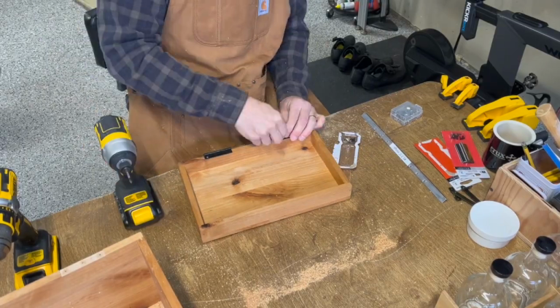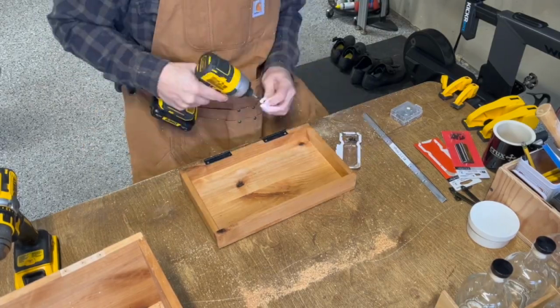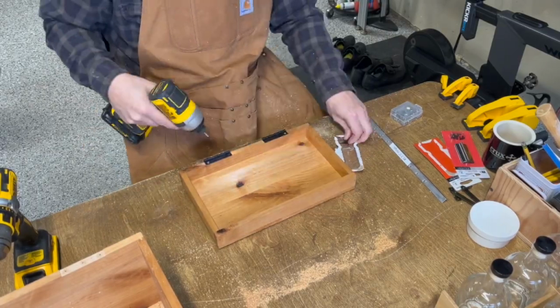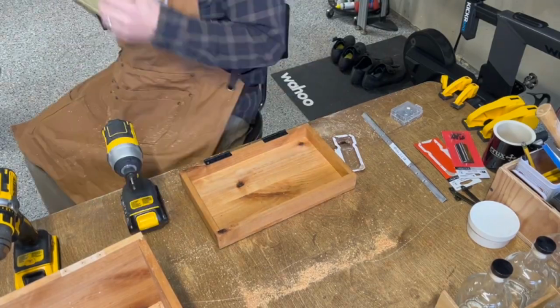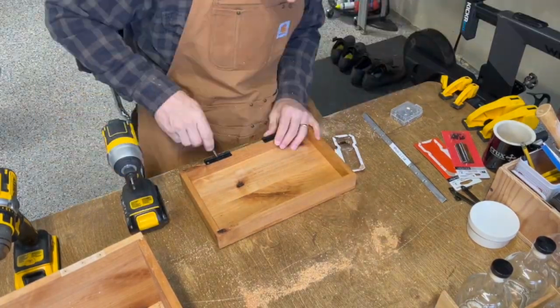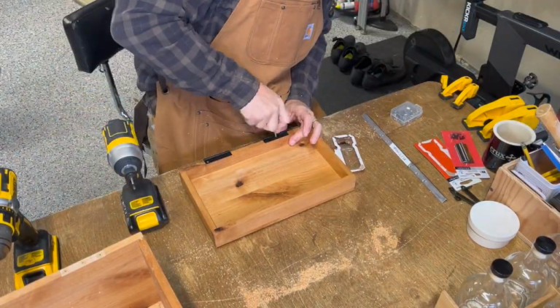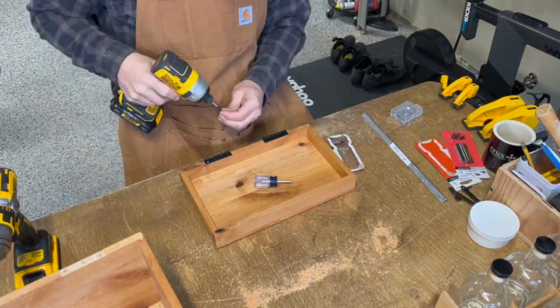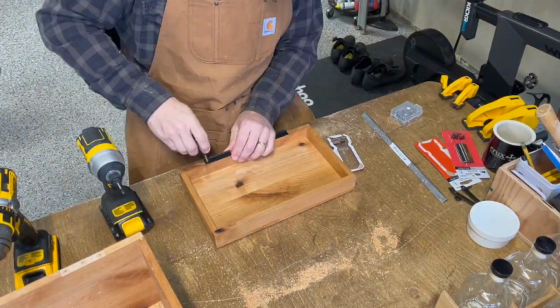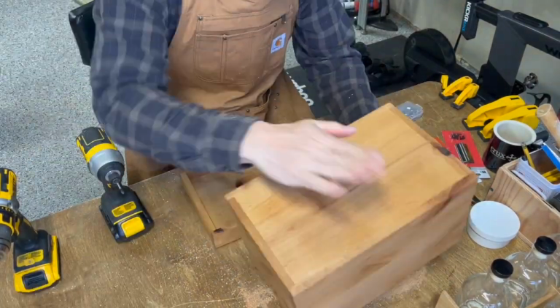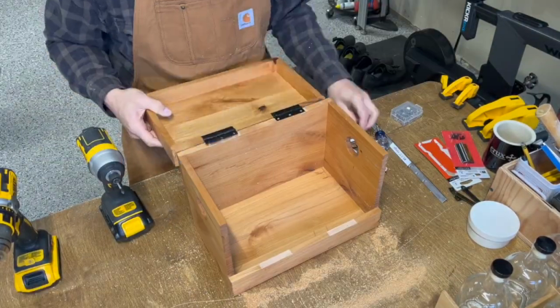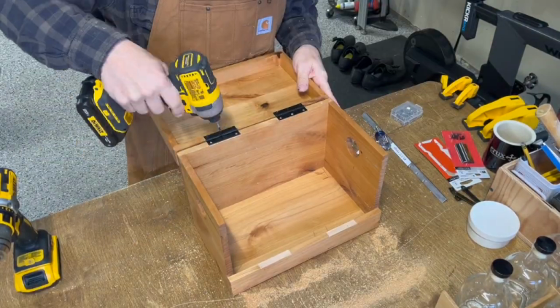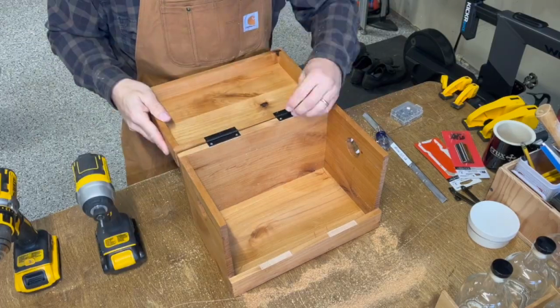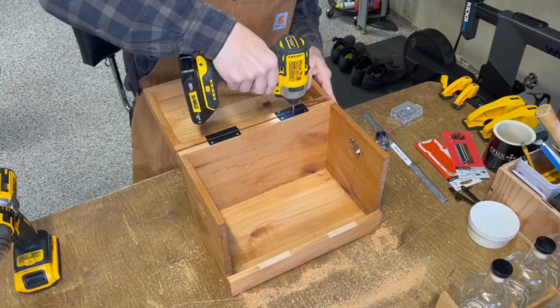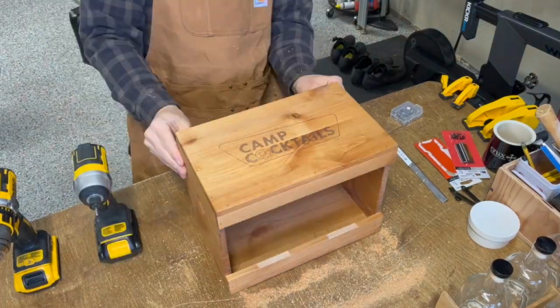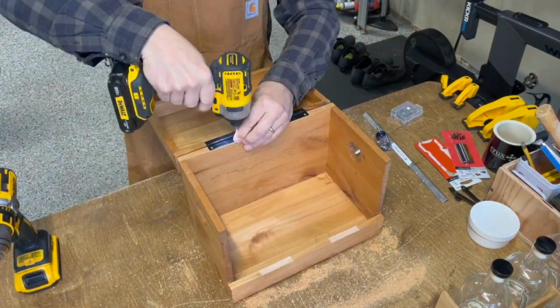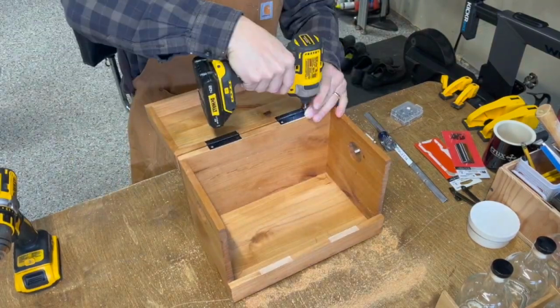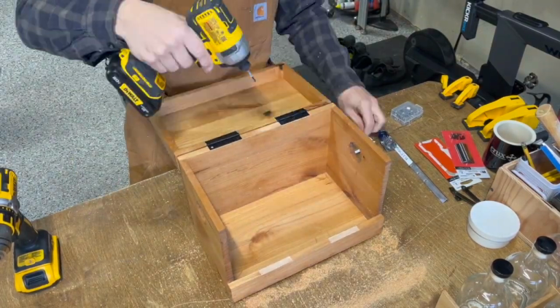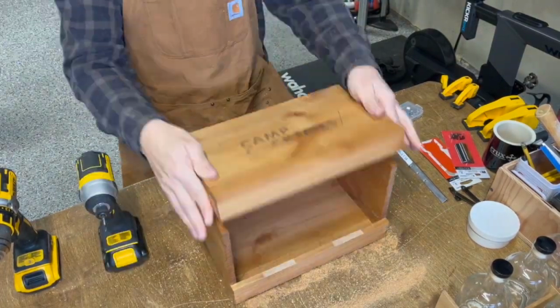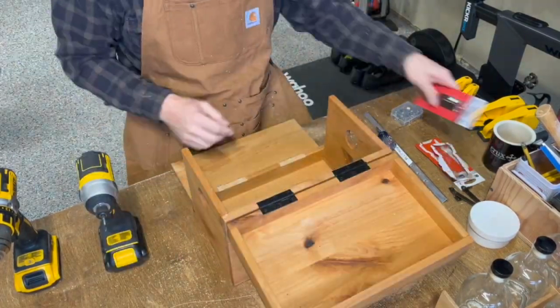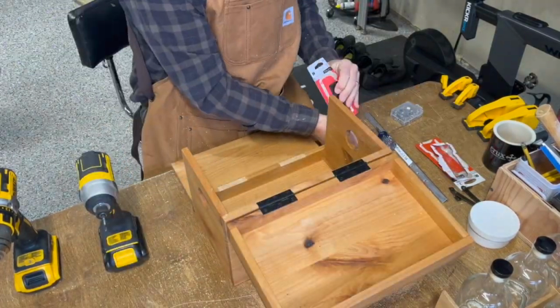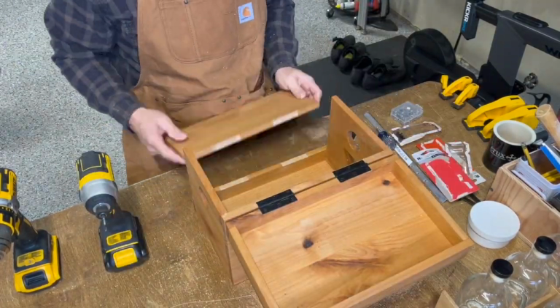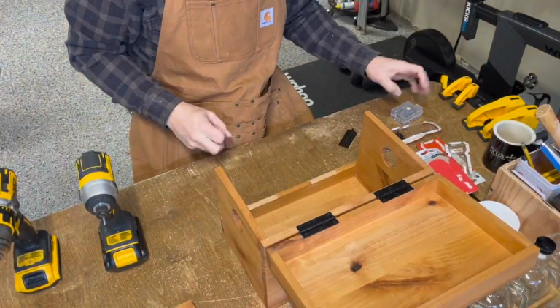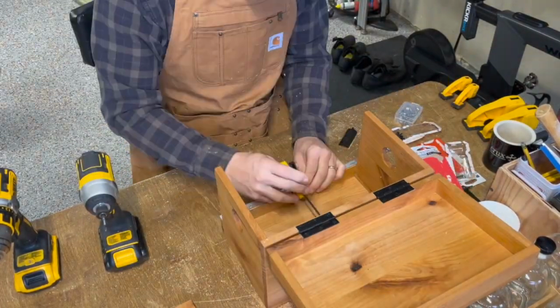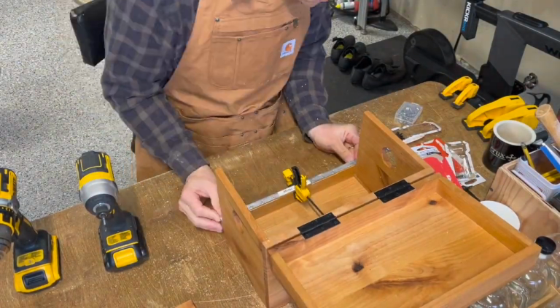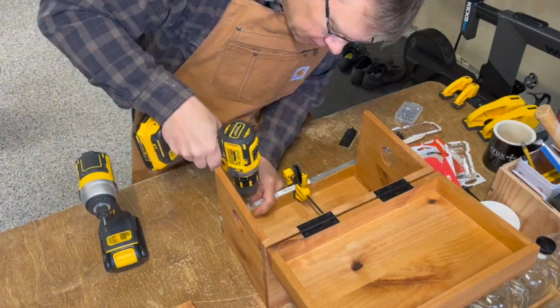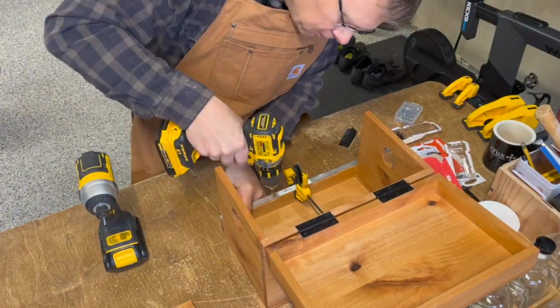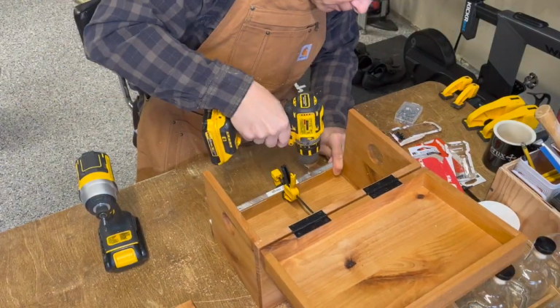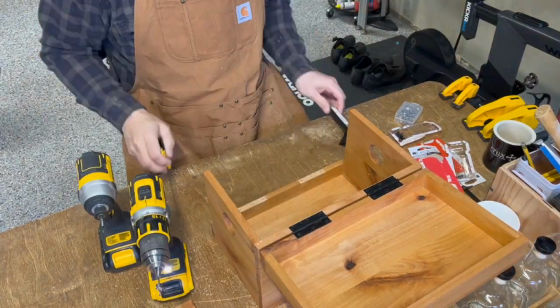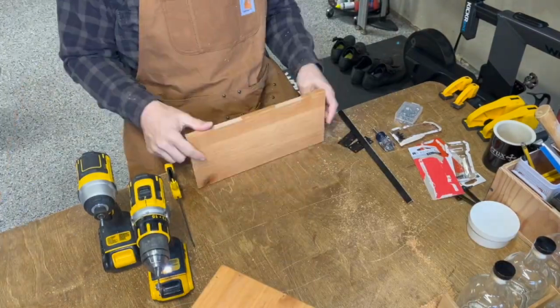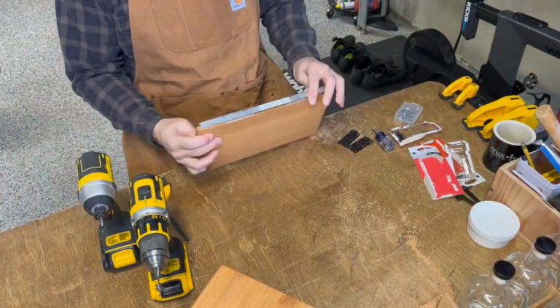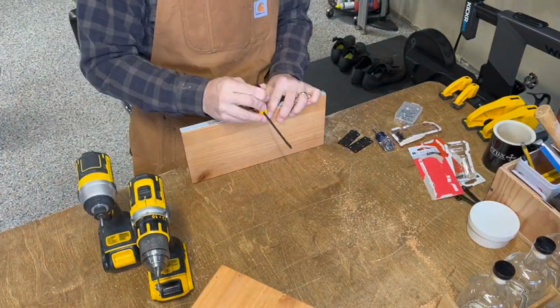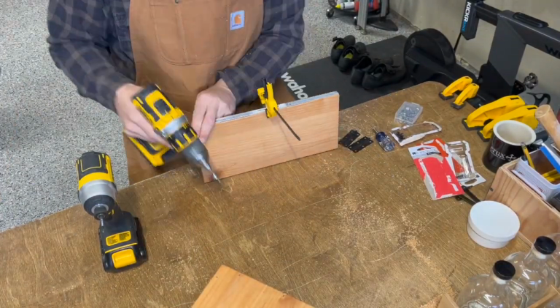and also I've got a jig that I created for drilling the screw holes for the hinges, and you can see that this saves quite a bit of time as I'm assembling these boxes.